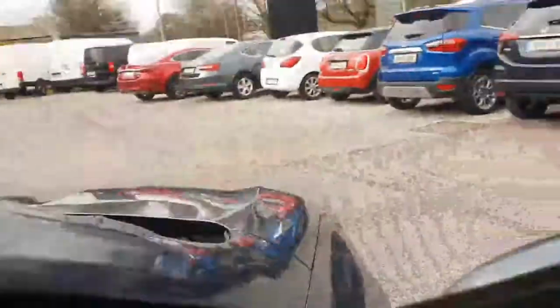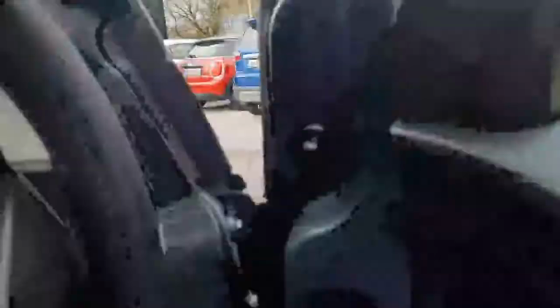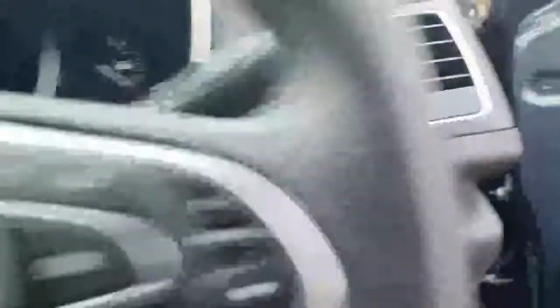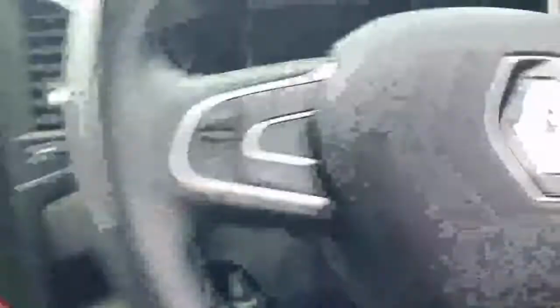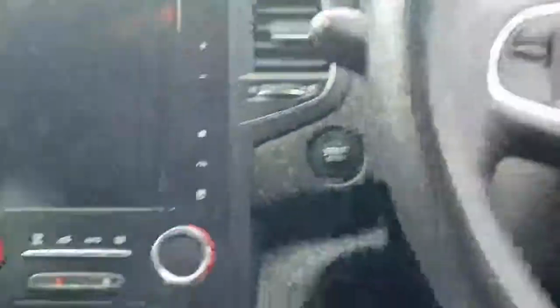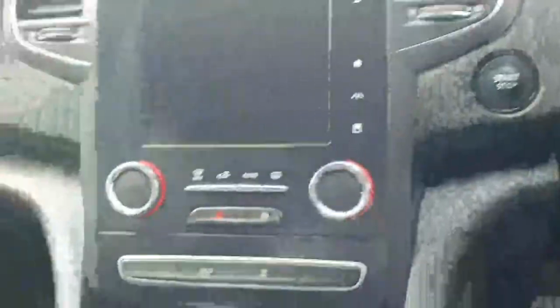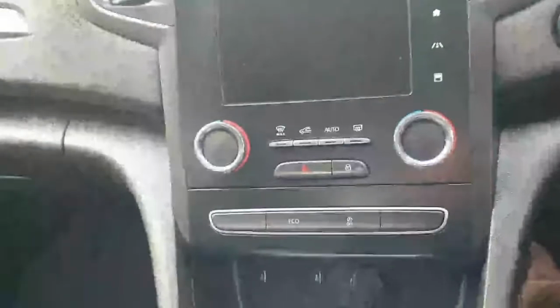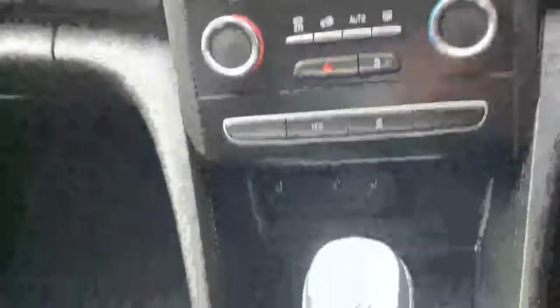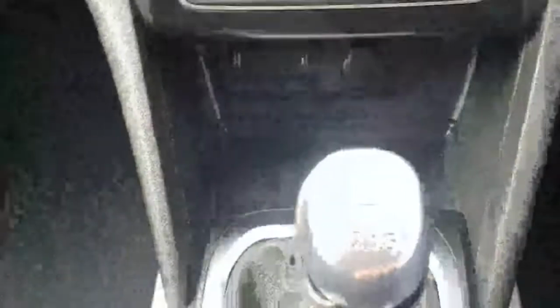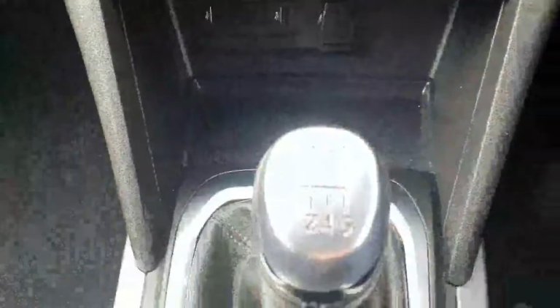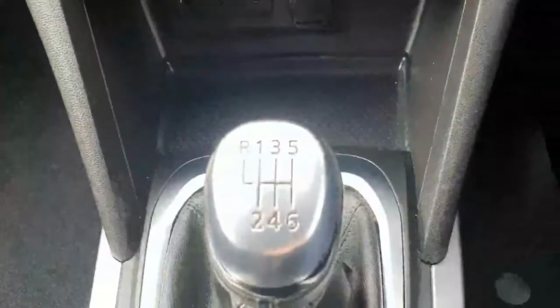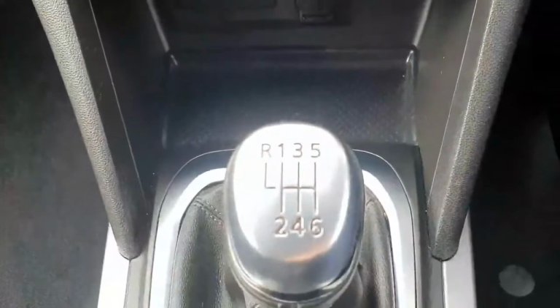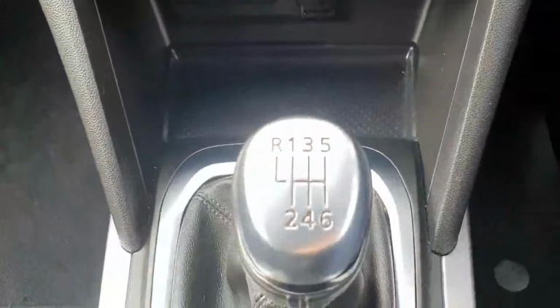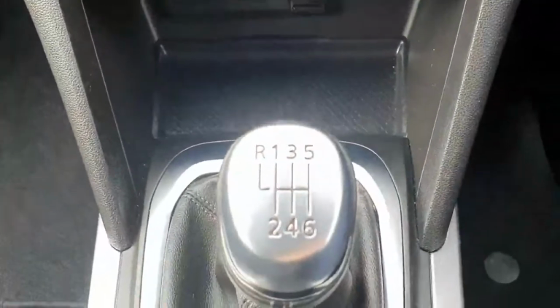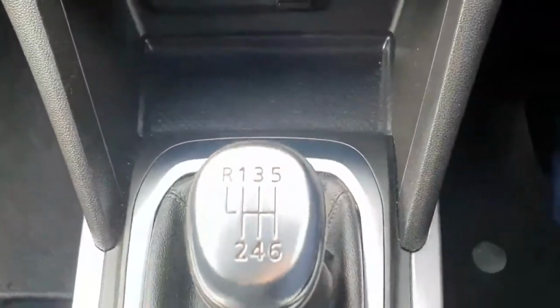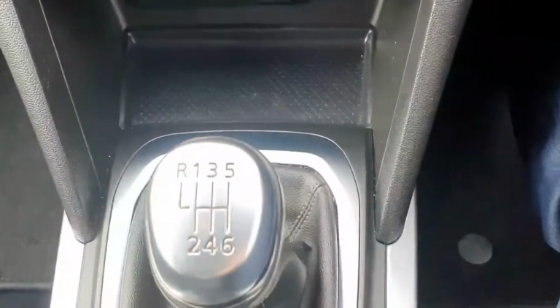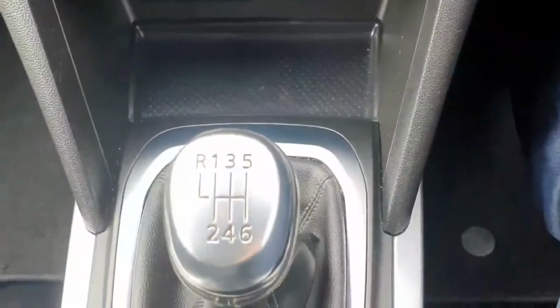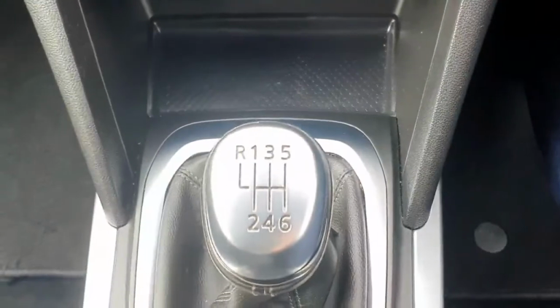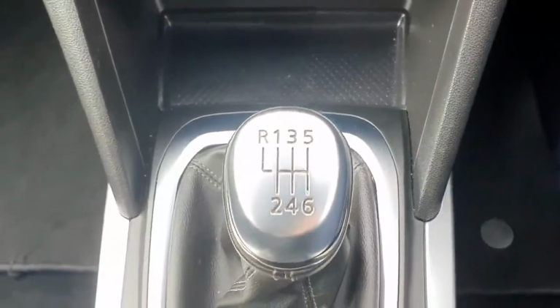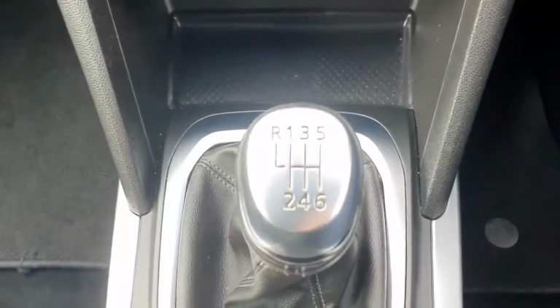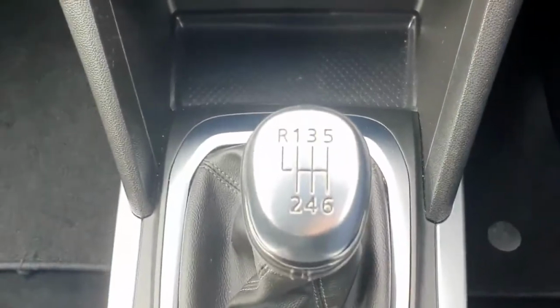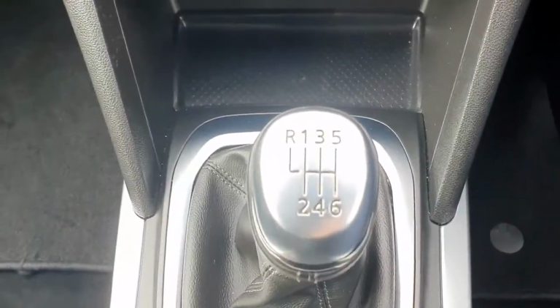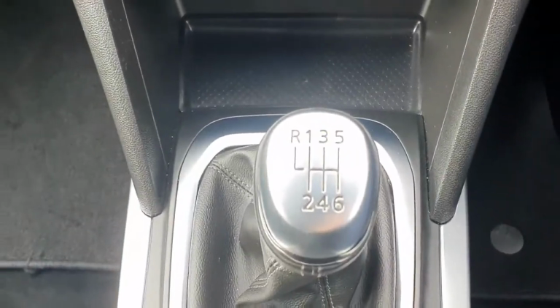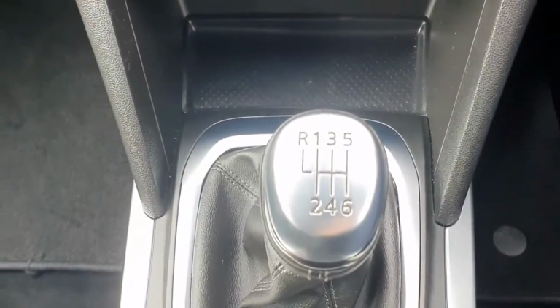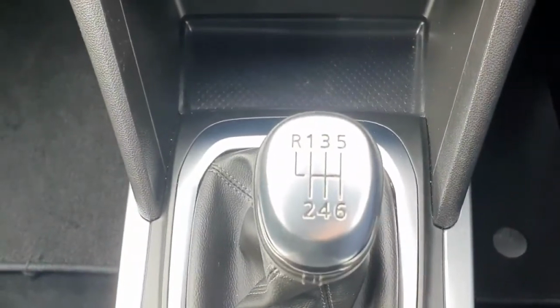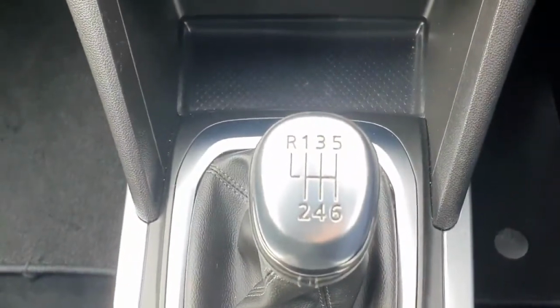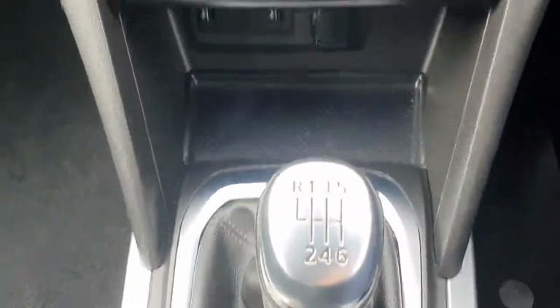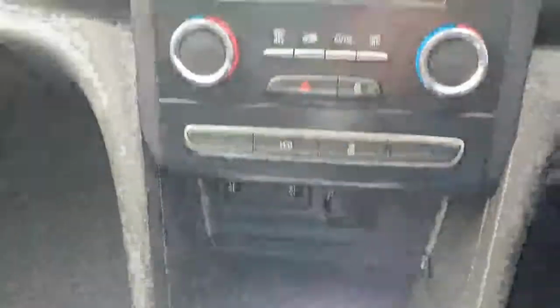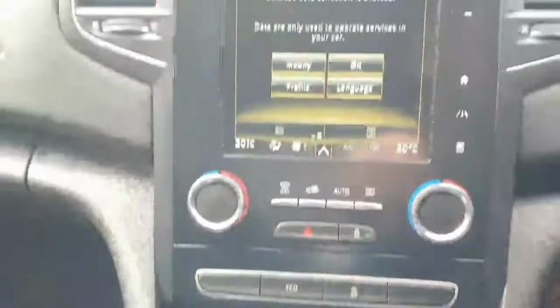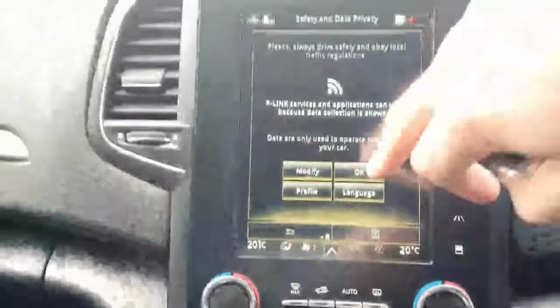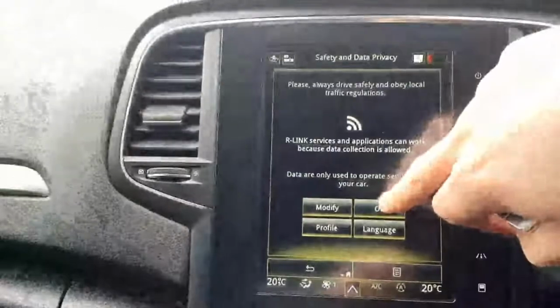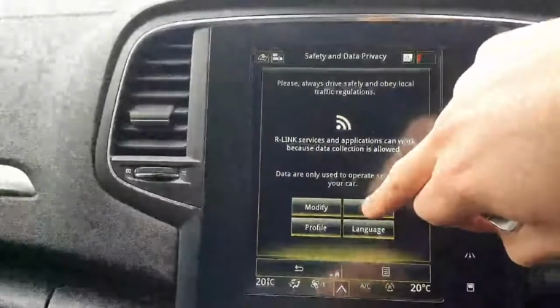Moving into the front — it's the 1.5 diesel engine with a 6-speed manual gearbox. A beautiful drive on the road, and a quick look at your front display.